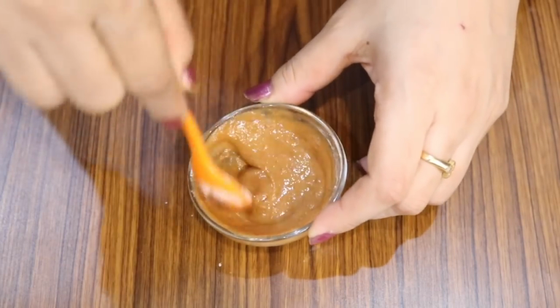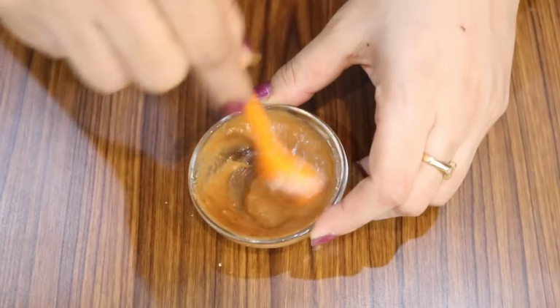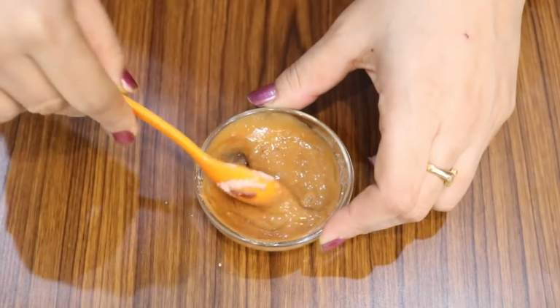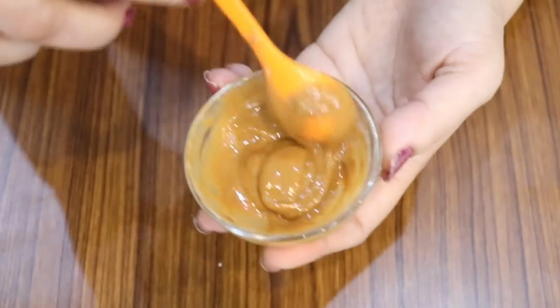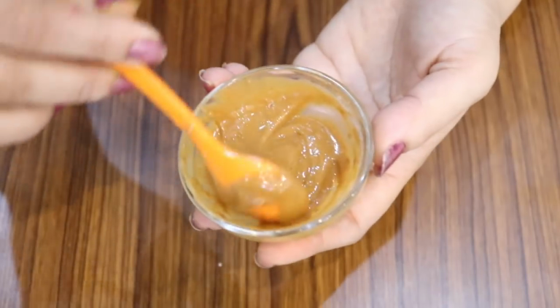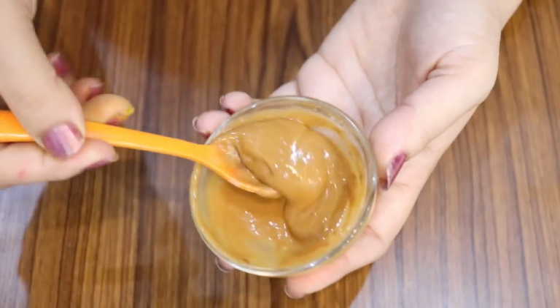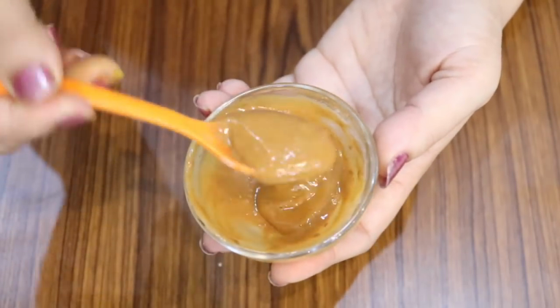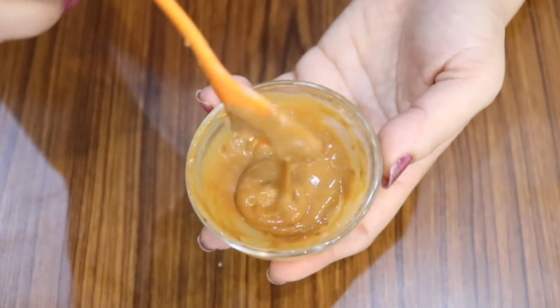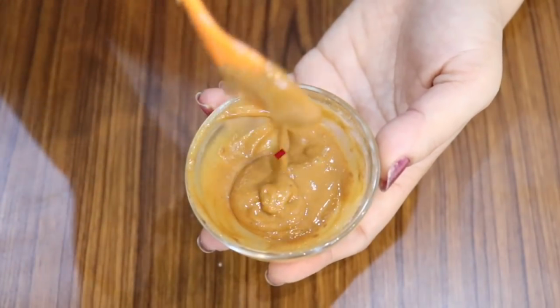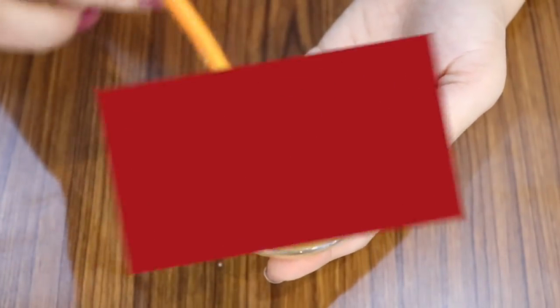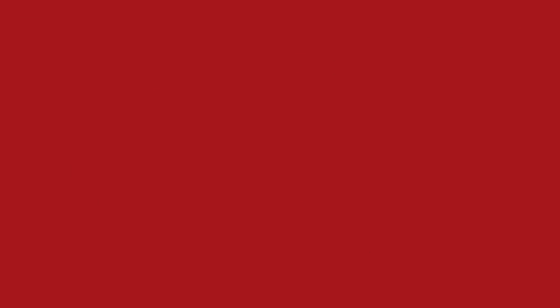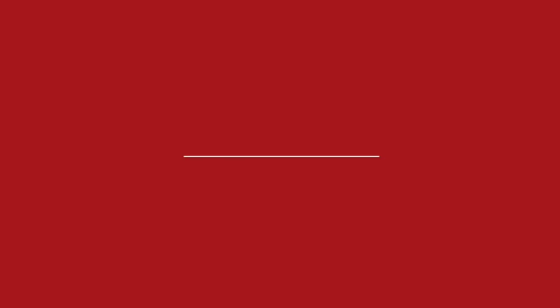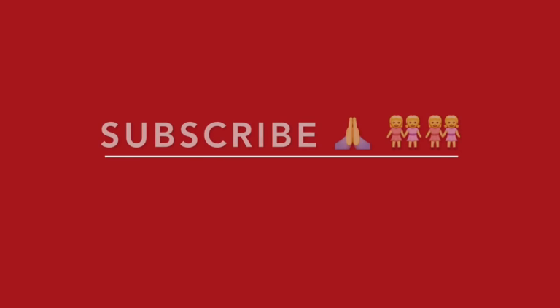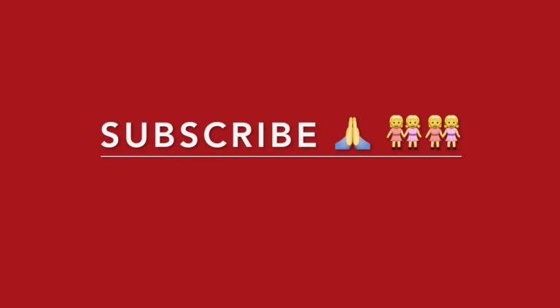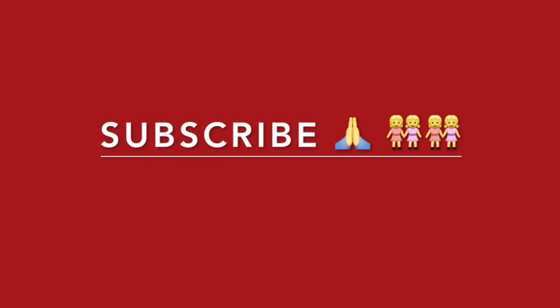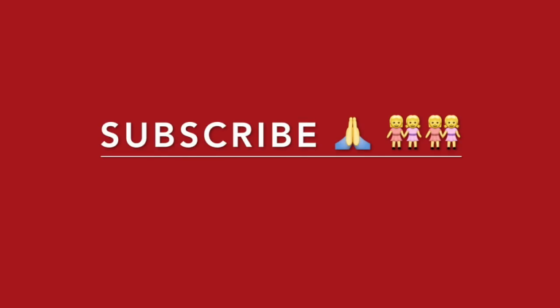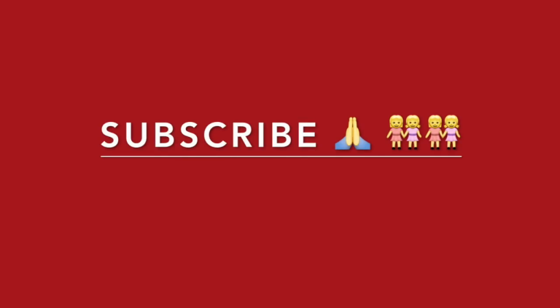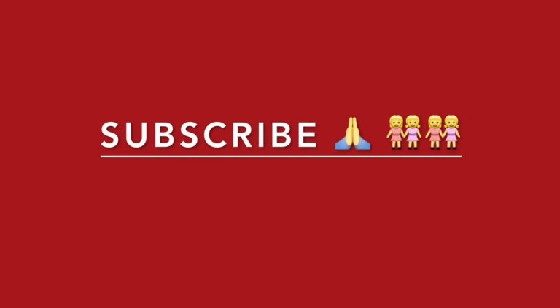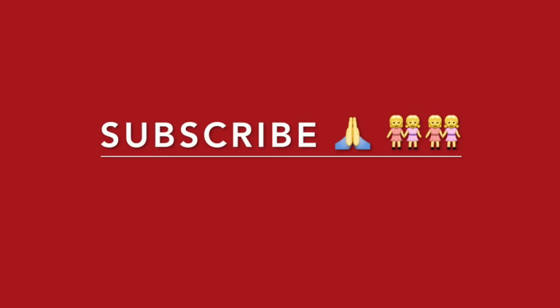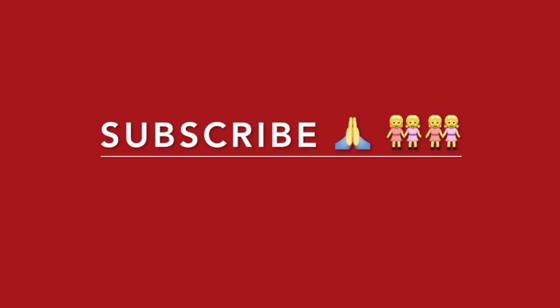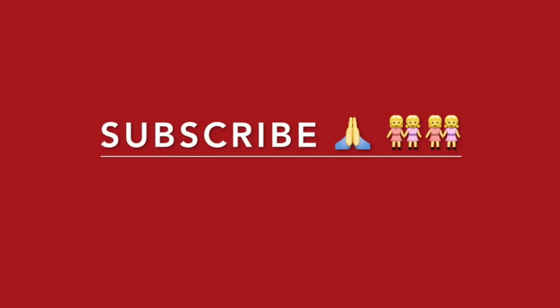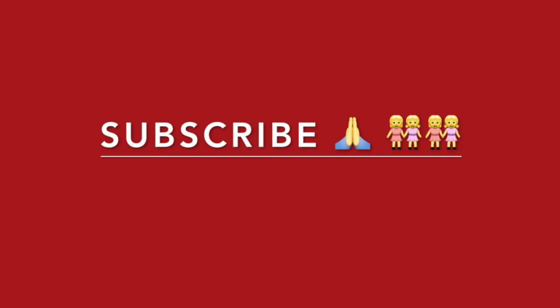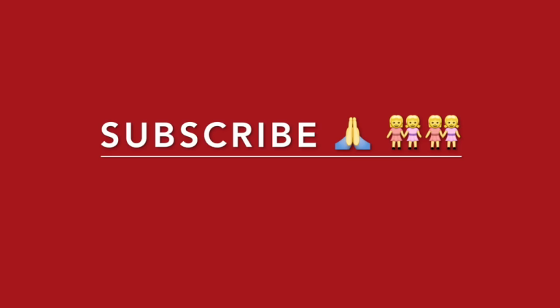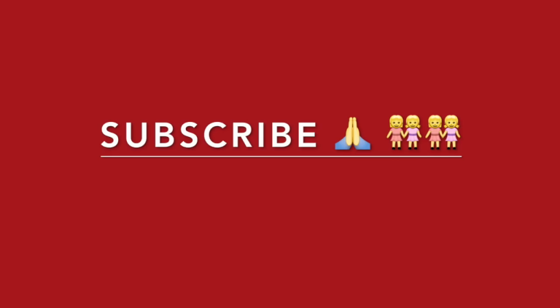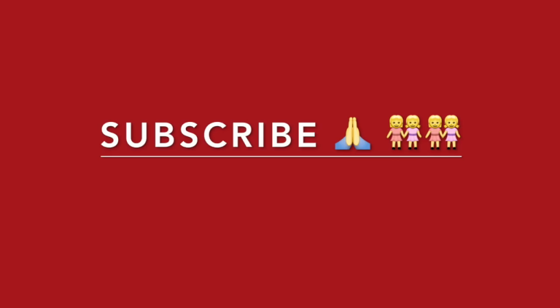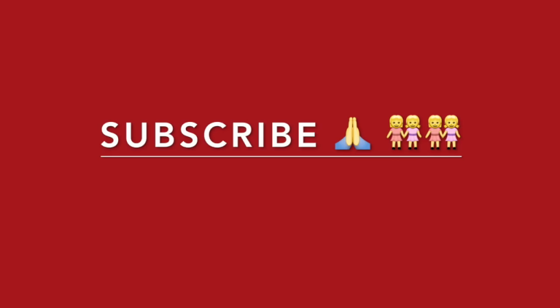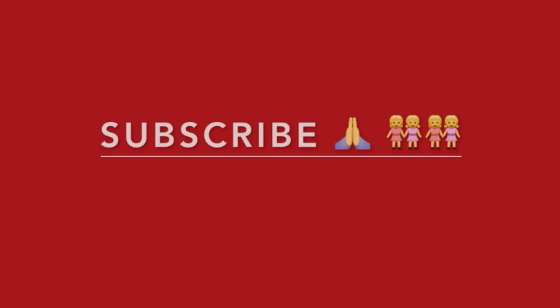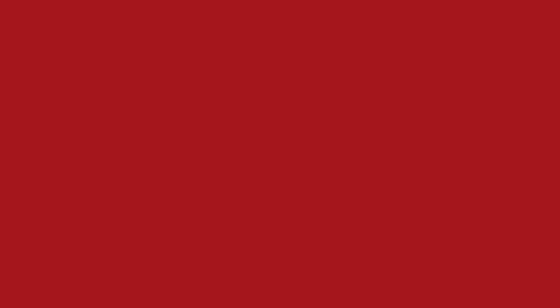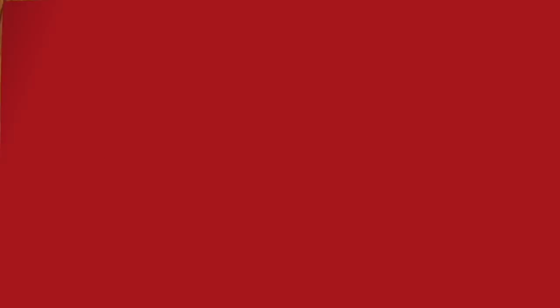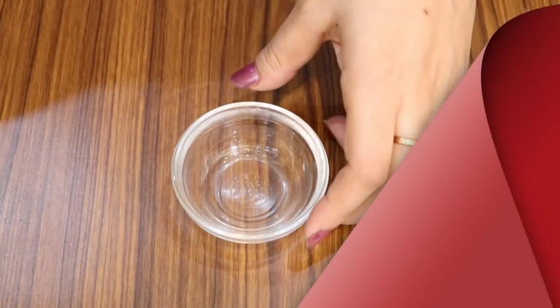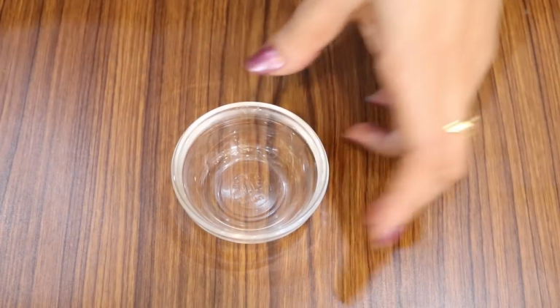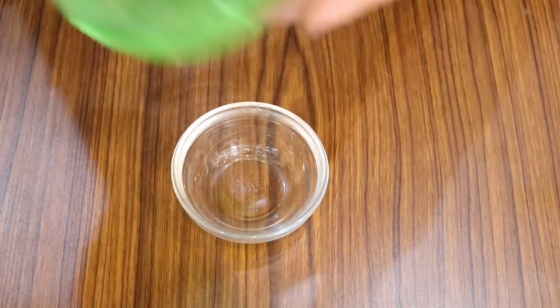Before I show you the remedy, please subscribe to my channel and click on the bell icon so that you get notified whenever I post a new video. So here are the ingredients that you need to prepare this recipe.